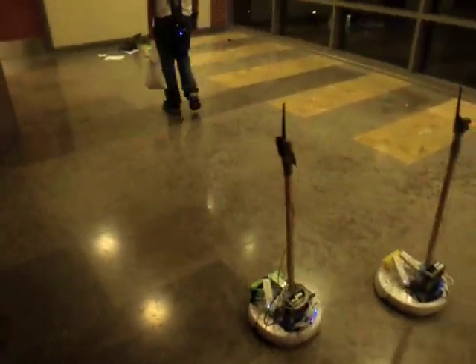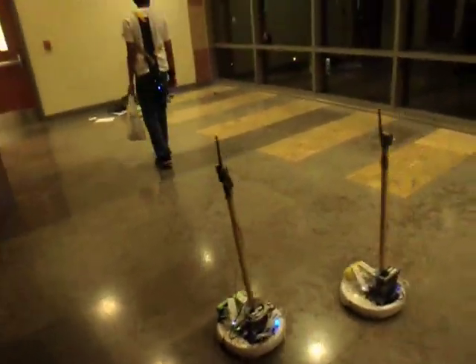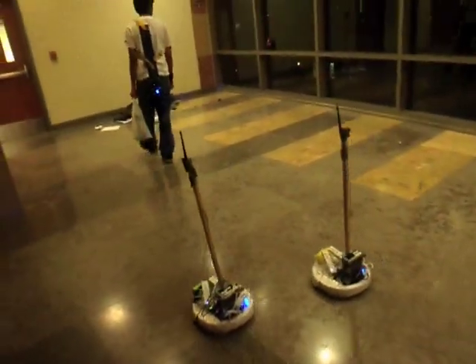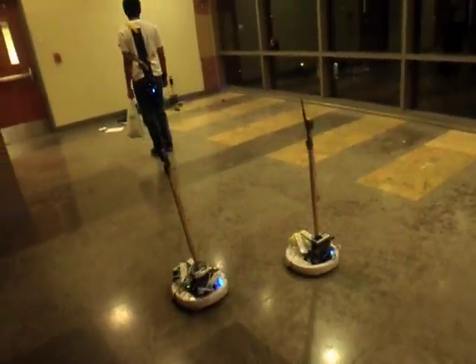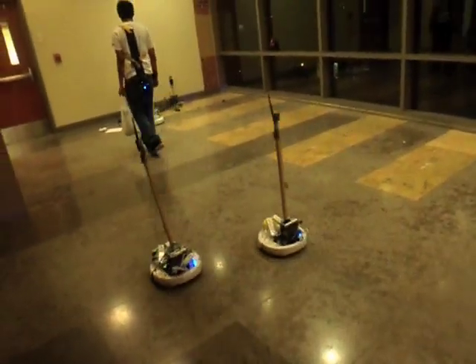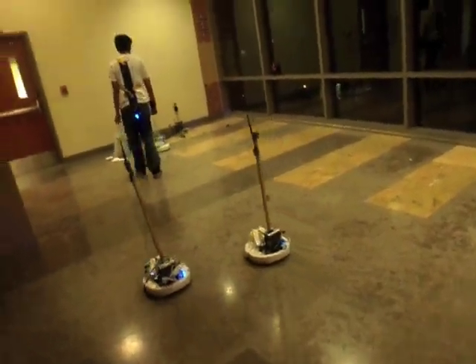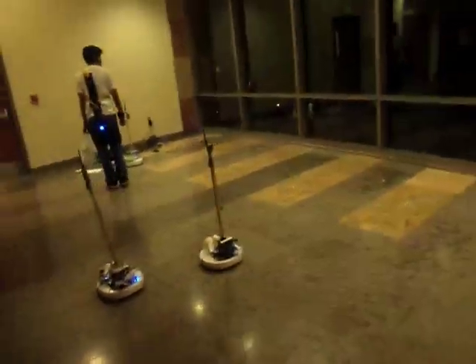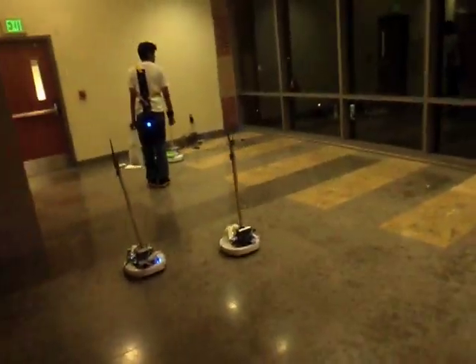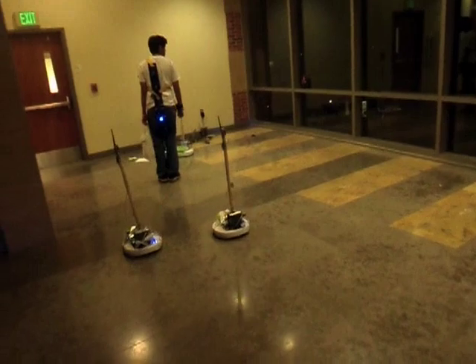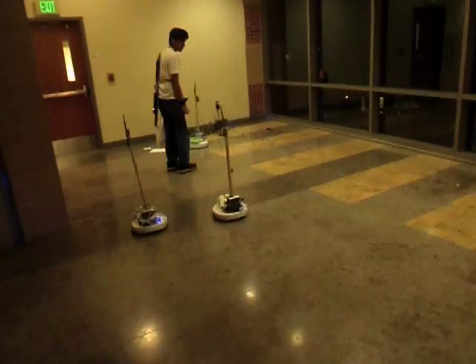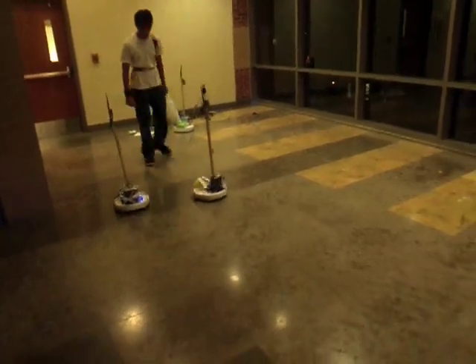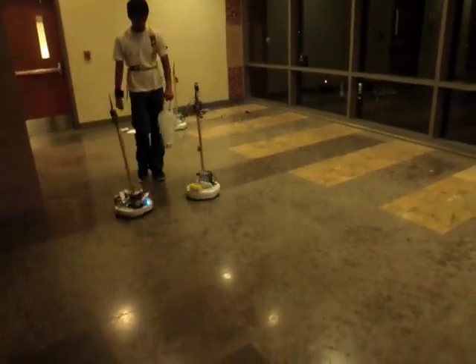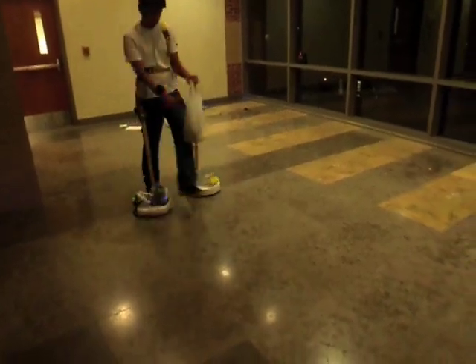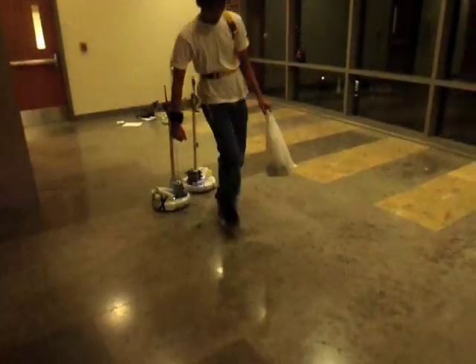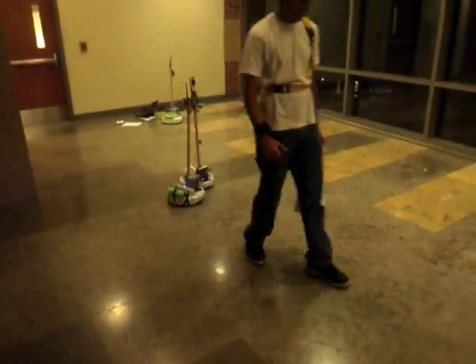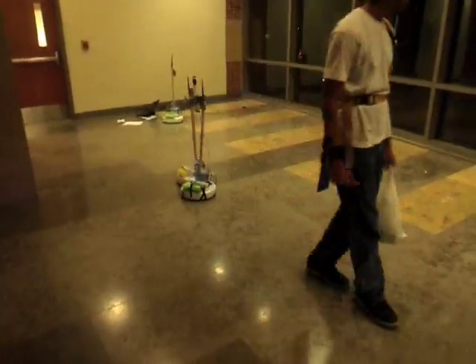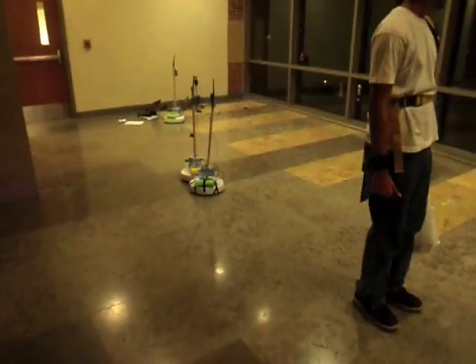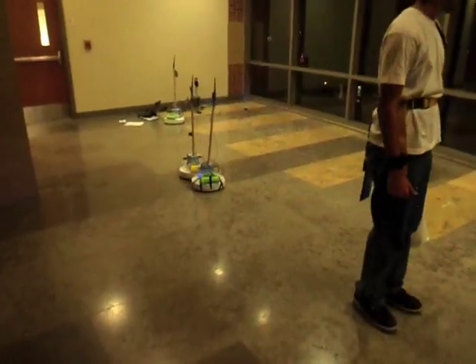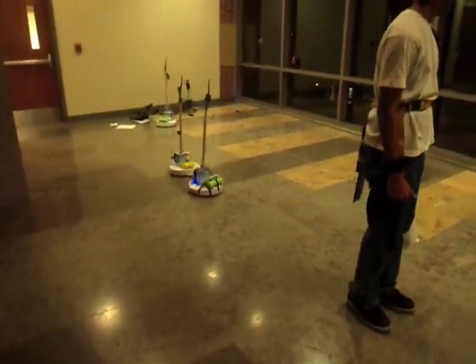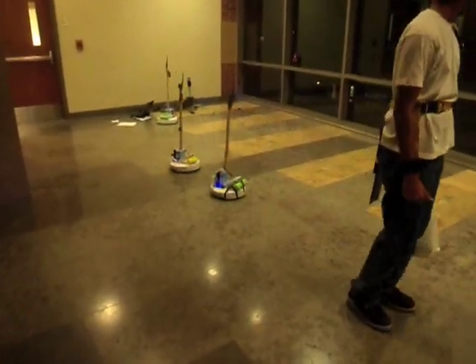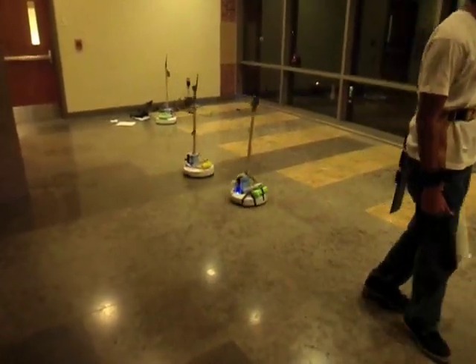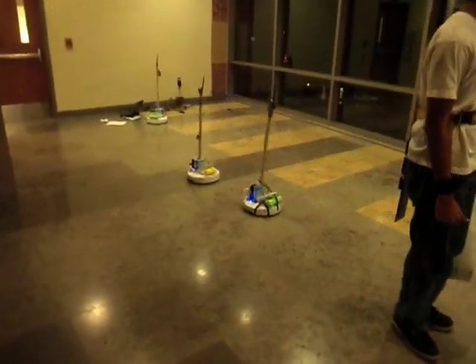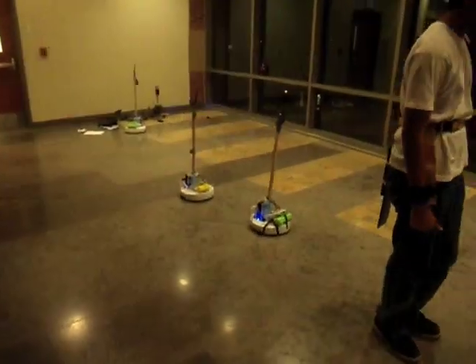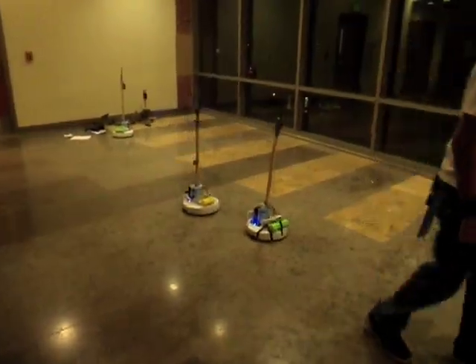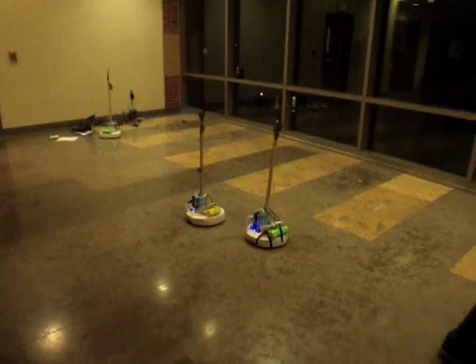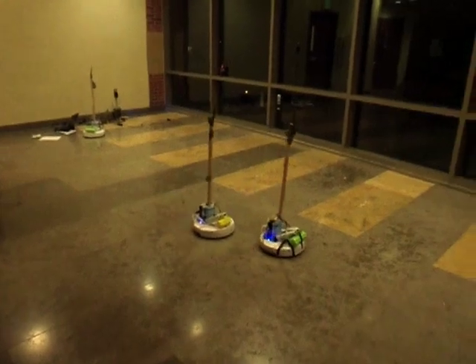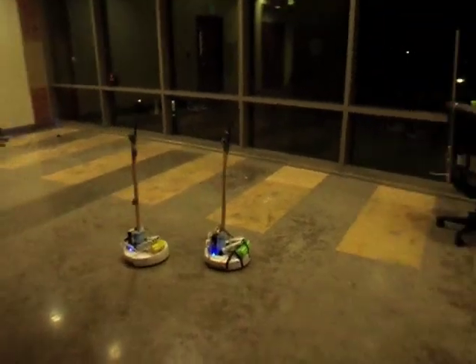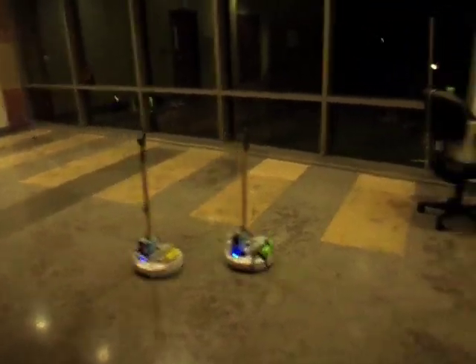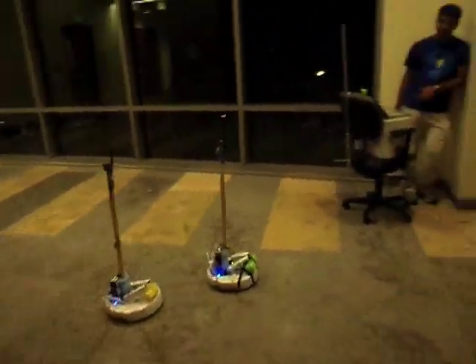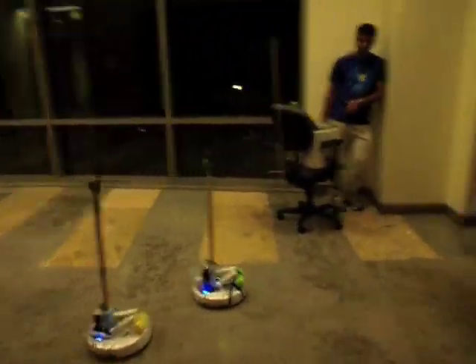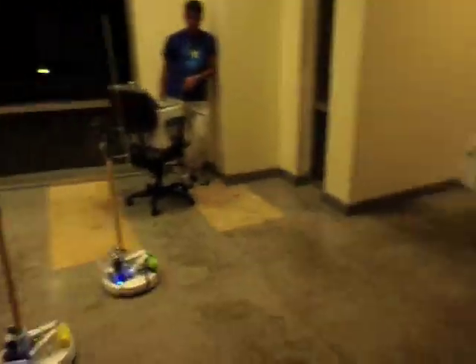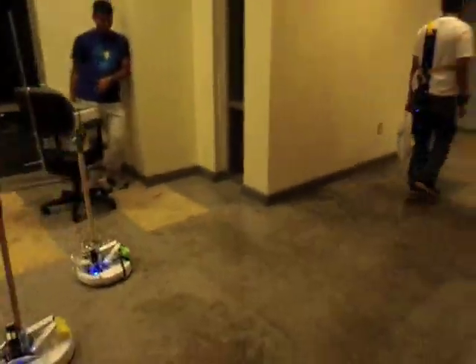The goal is to transport the robots collectively, so the leader is cooperative to the extent that he does not move too fast for the robots or take sudden sharp turns. The leader may also pause at times if a robot needs to catch up.